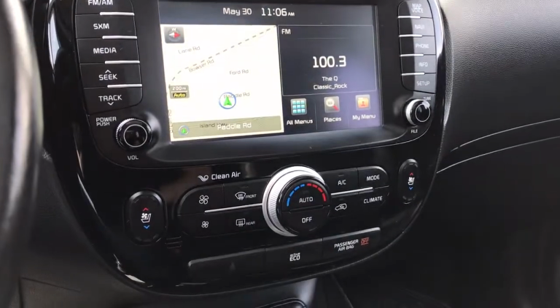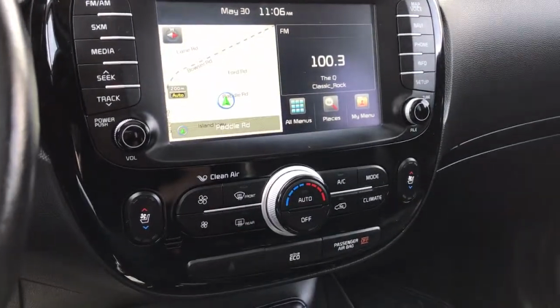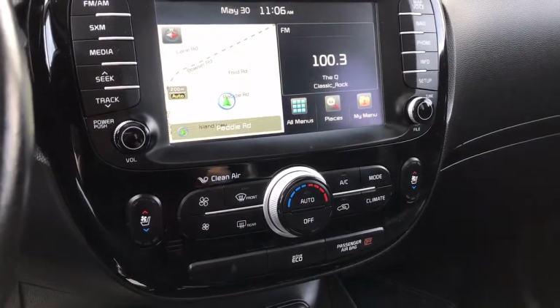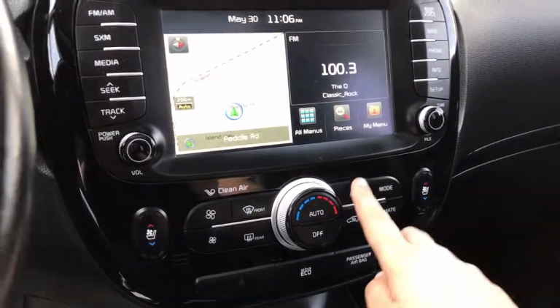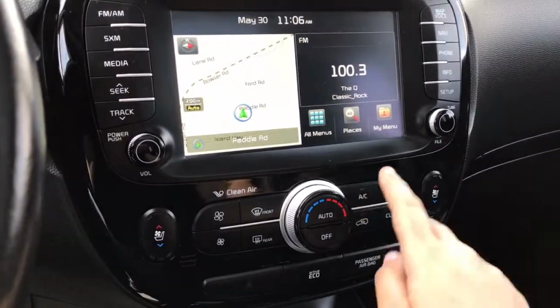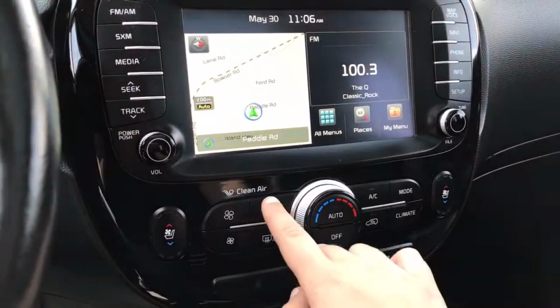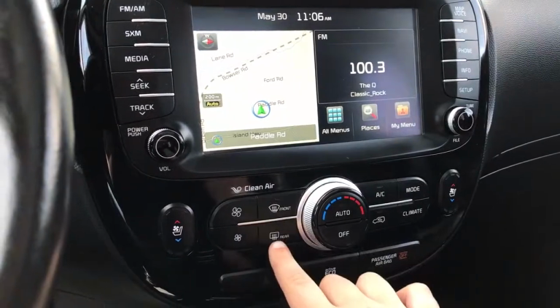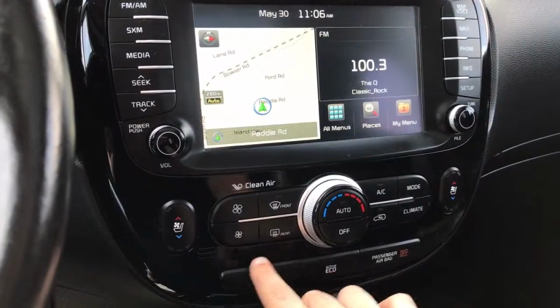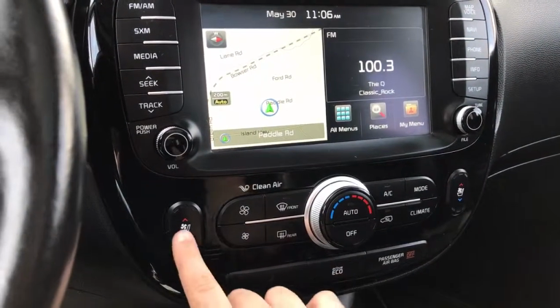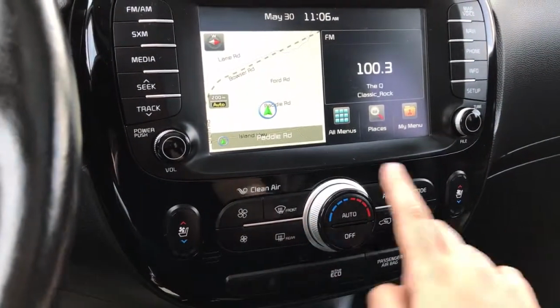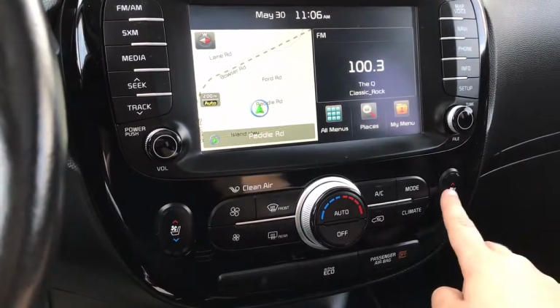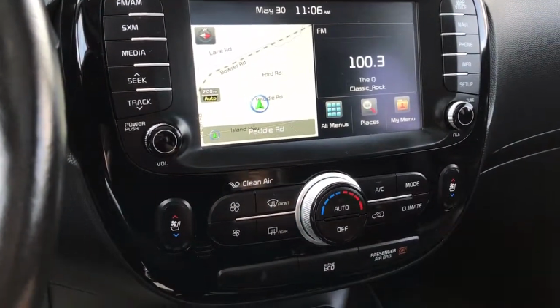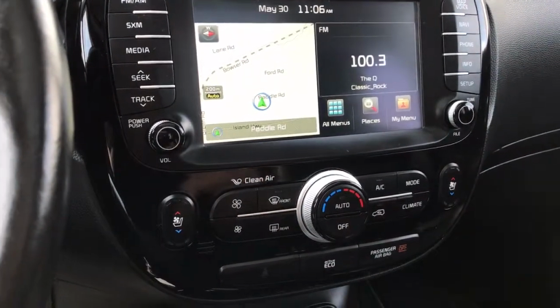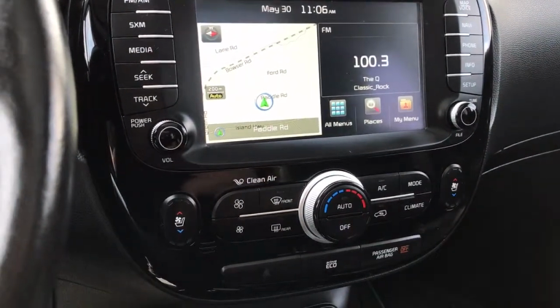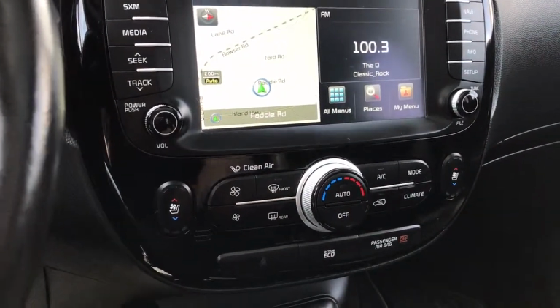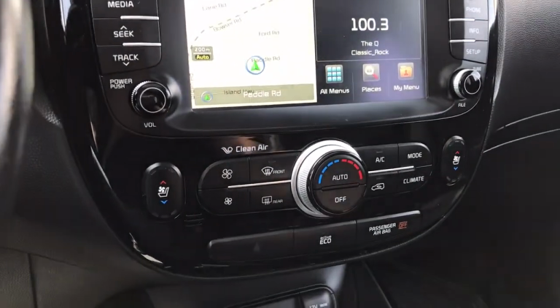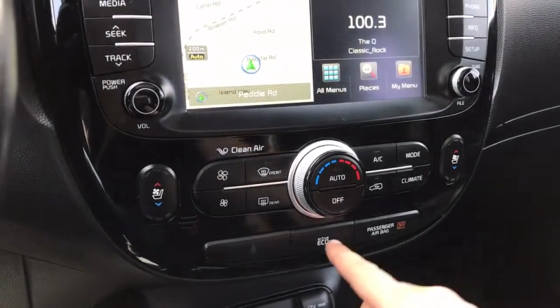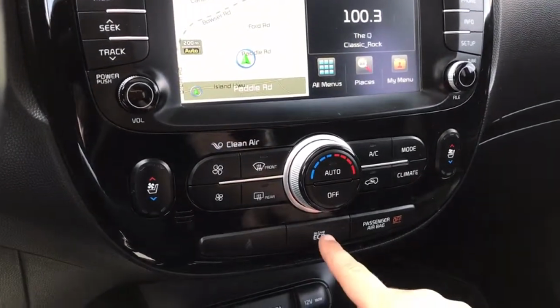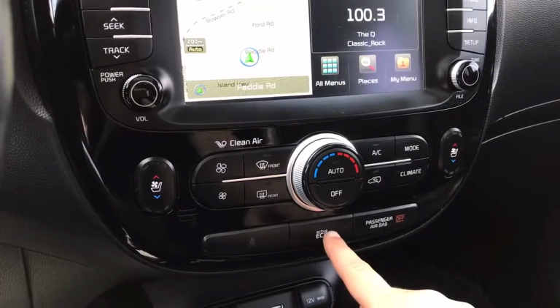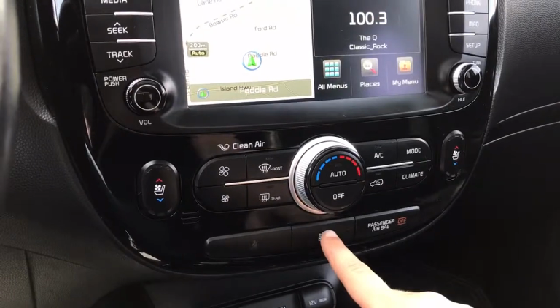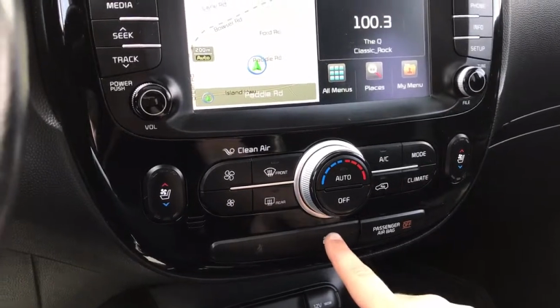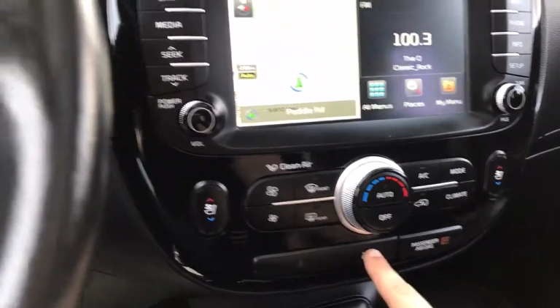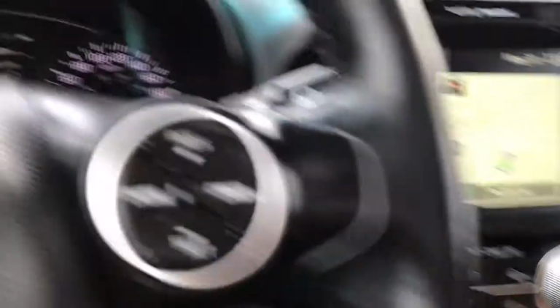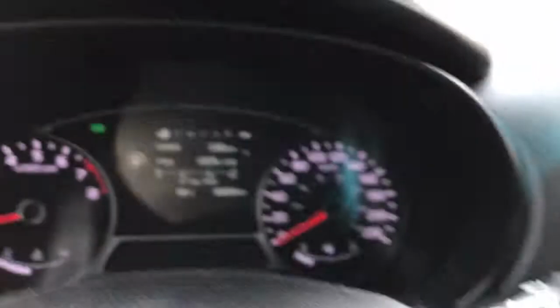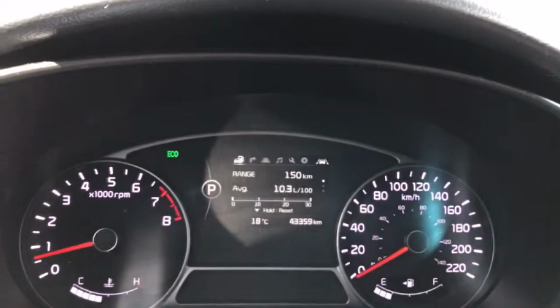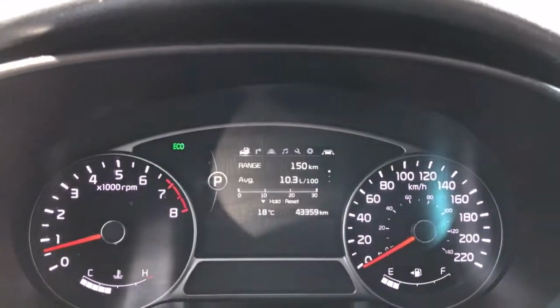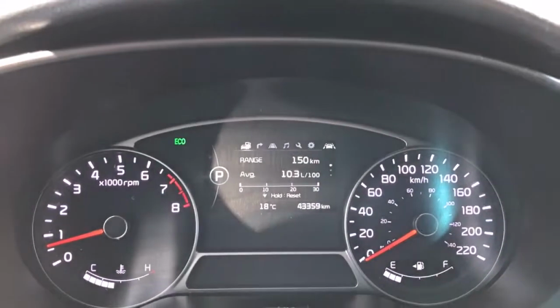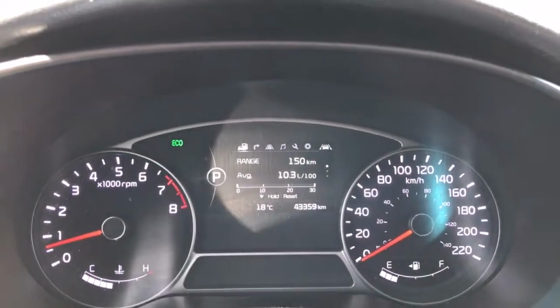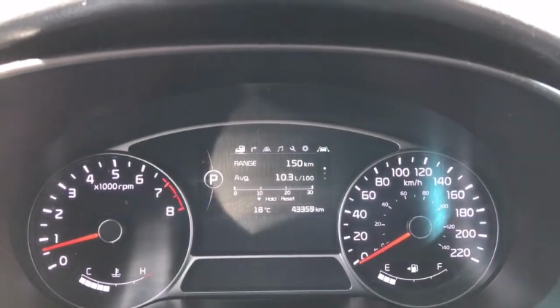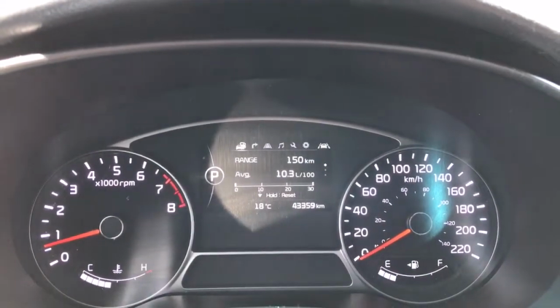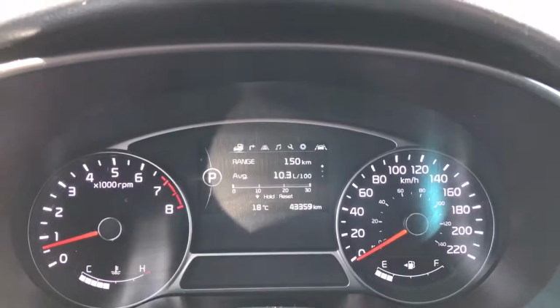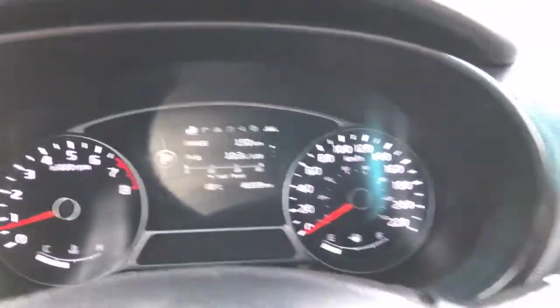Below that you have climate control with AC and front and rear defrost. Both driver and passenger enjoy heated and cooled seats. You have active eco mode as well — give that a press and it shows up above in the dash on the left-hand side. Press it again and off it goes.